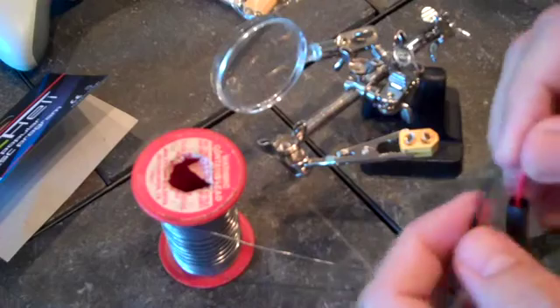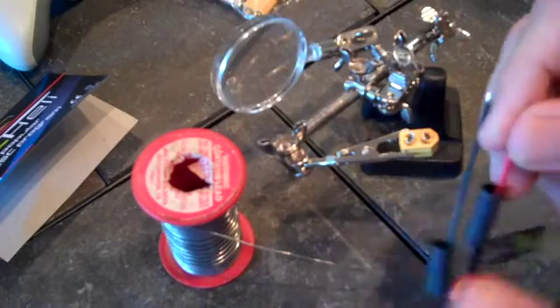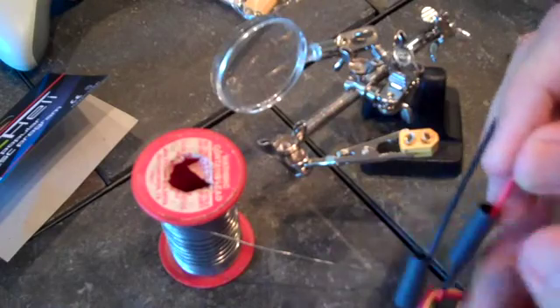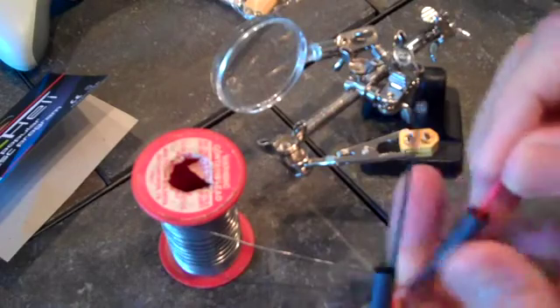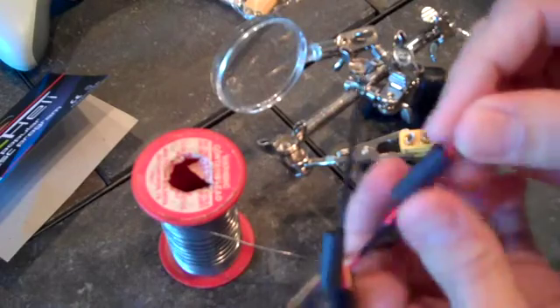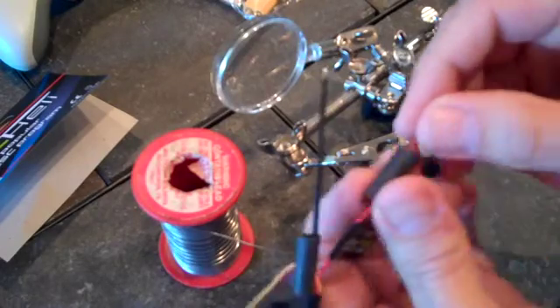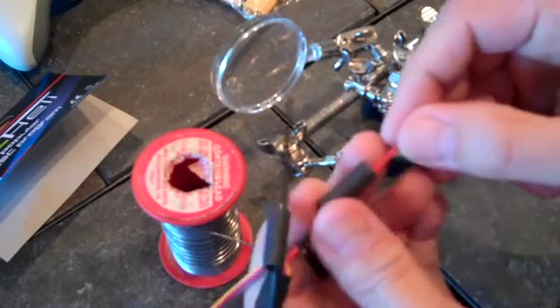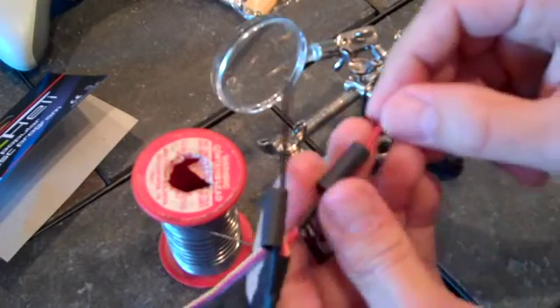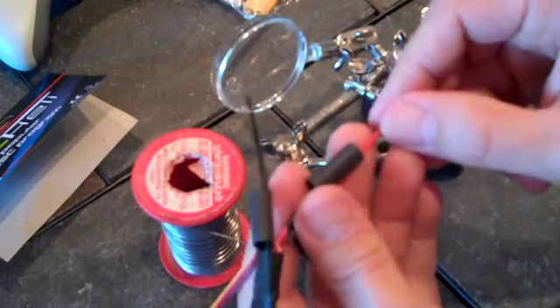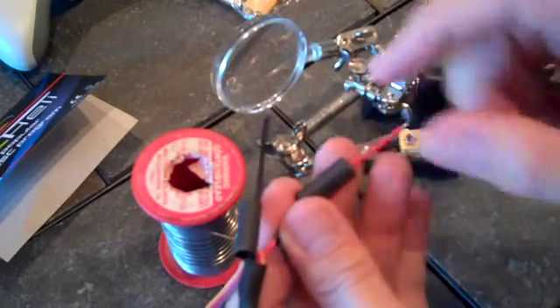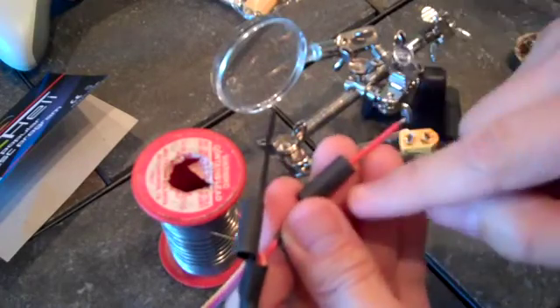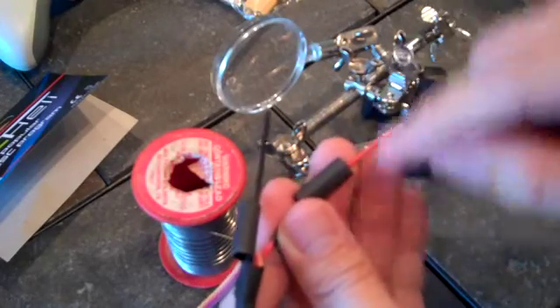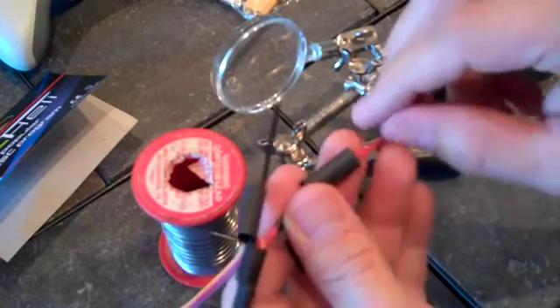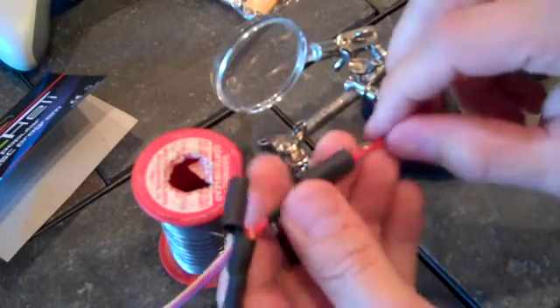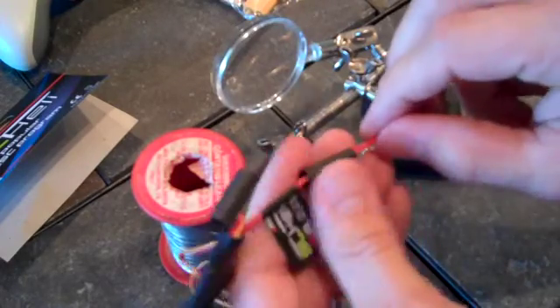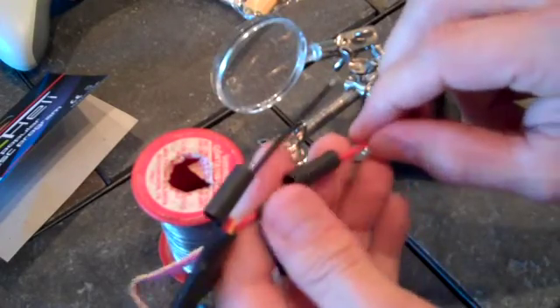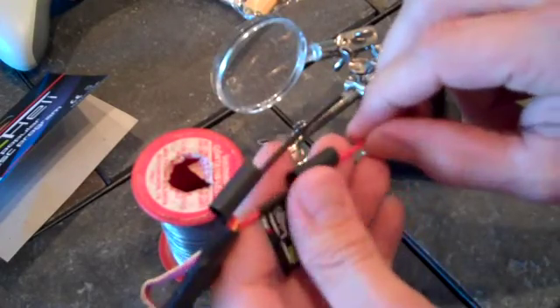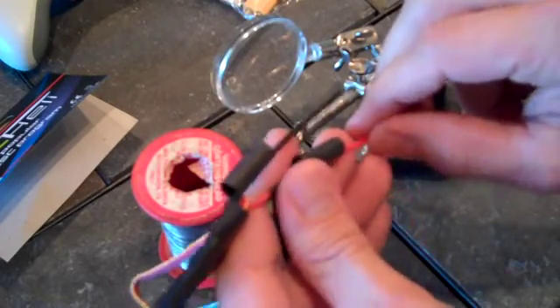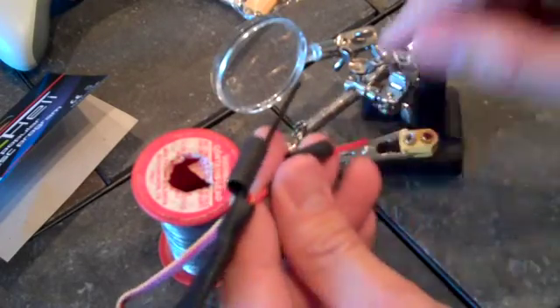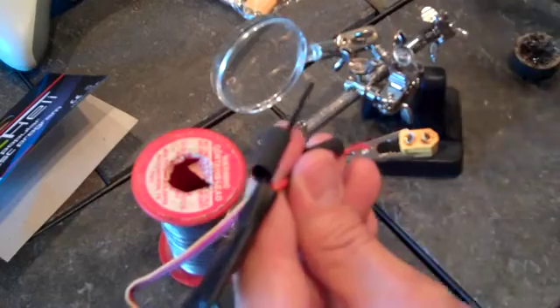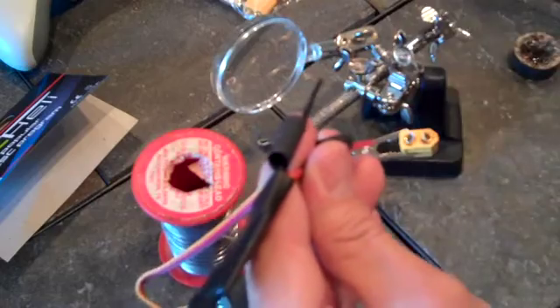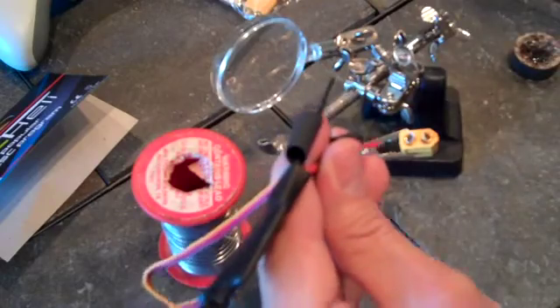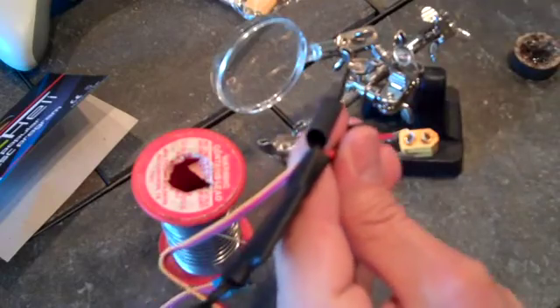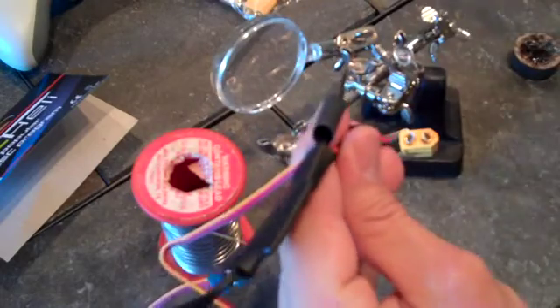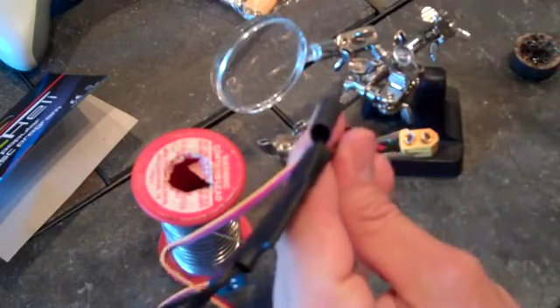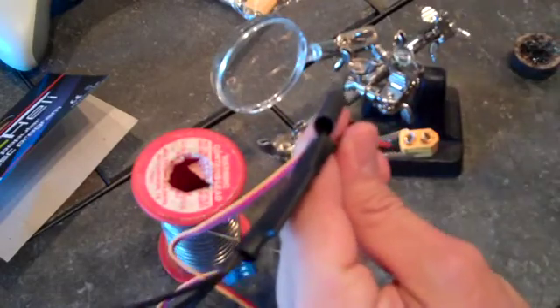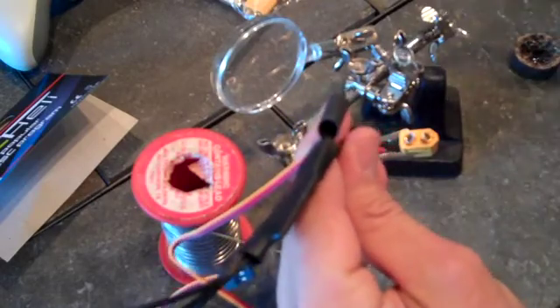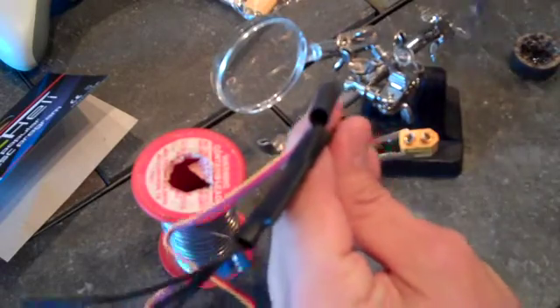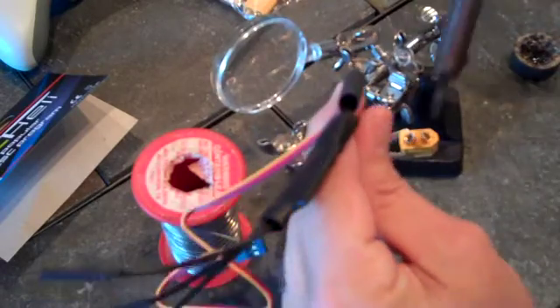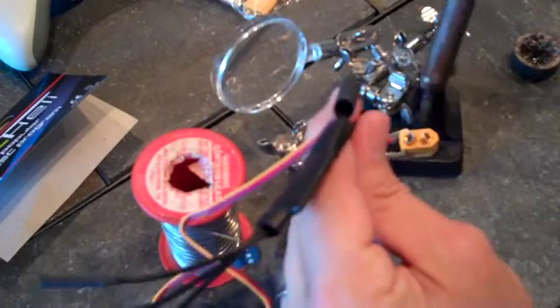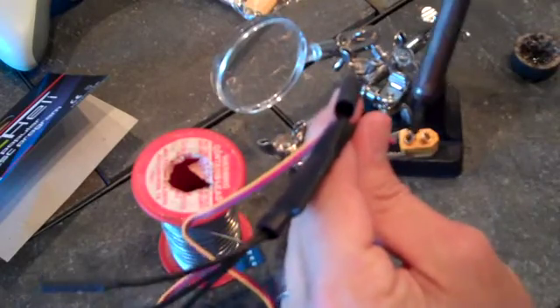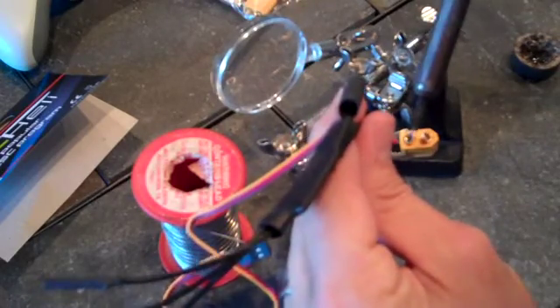So make sure you solder your connections the right way. I did find a little heat shrink in the garage. It may be a little bit too big, but I'm going to give it a shot.